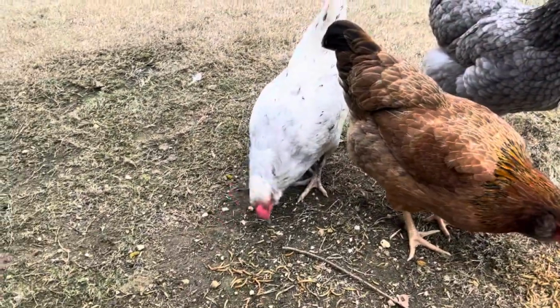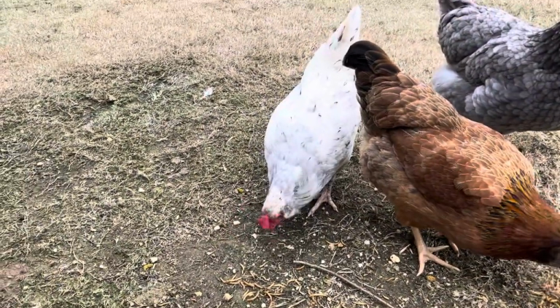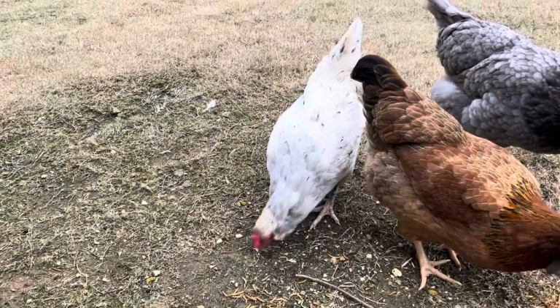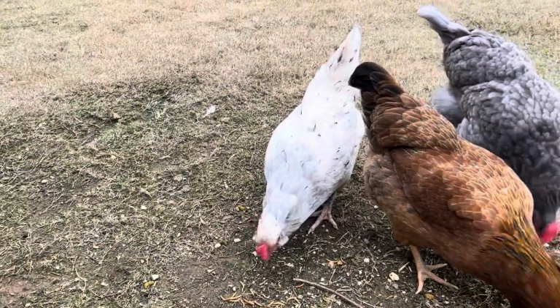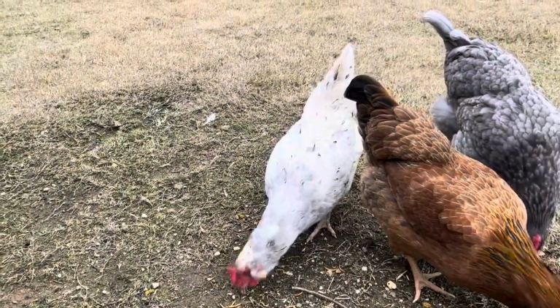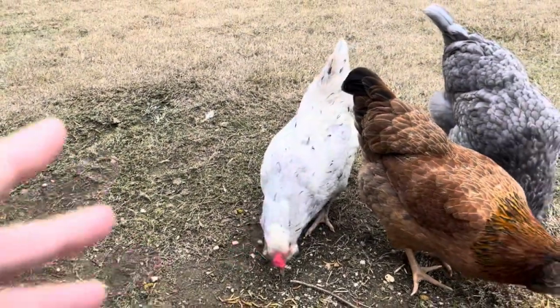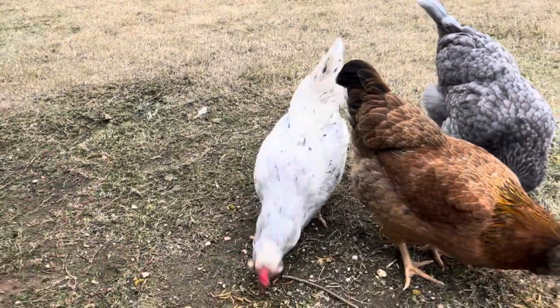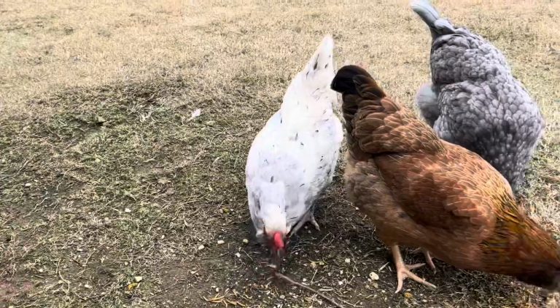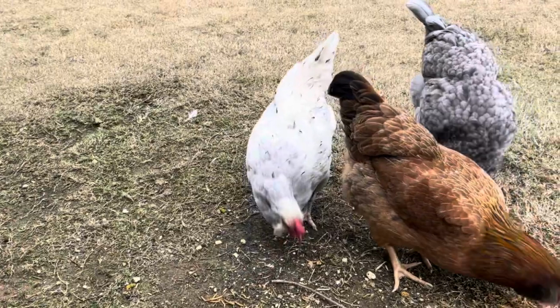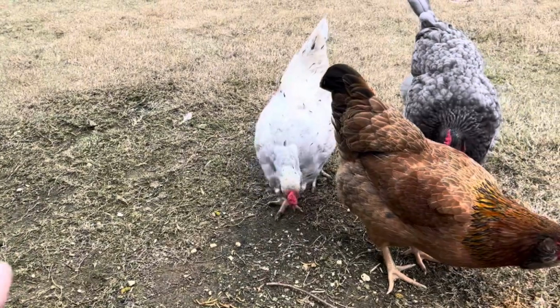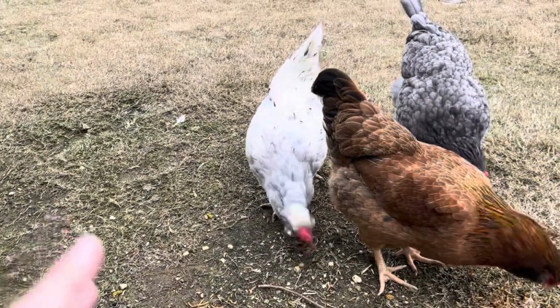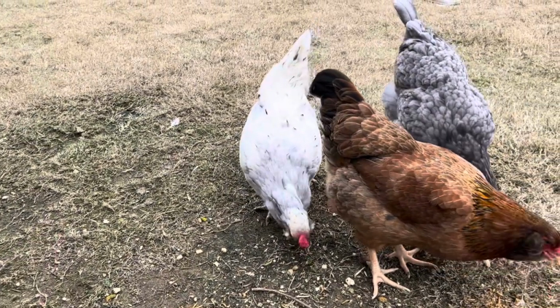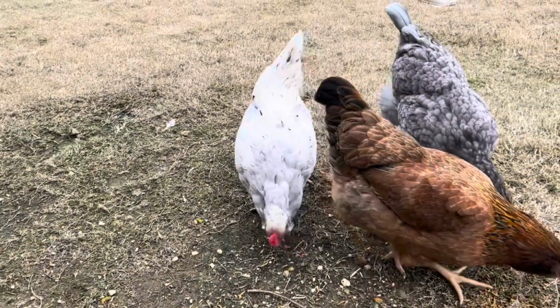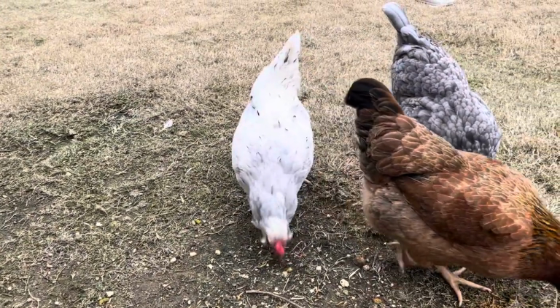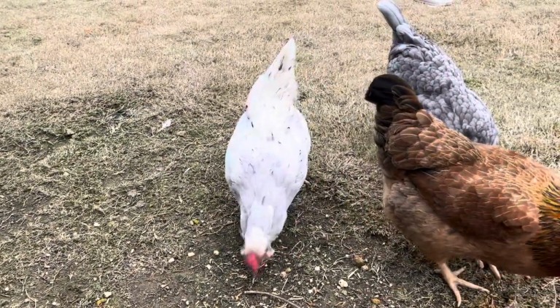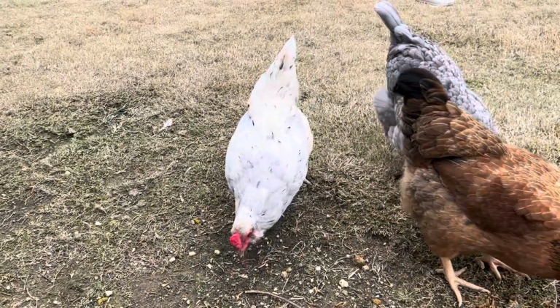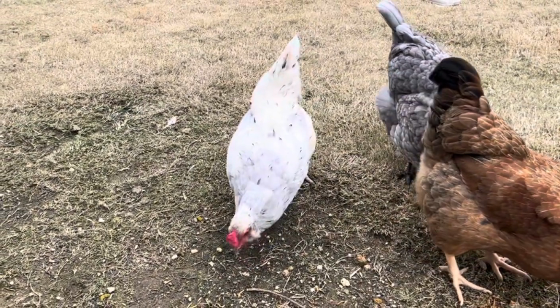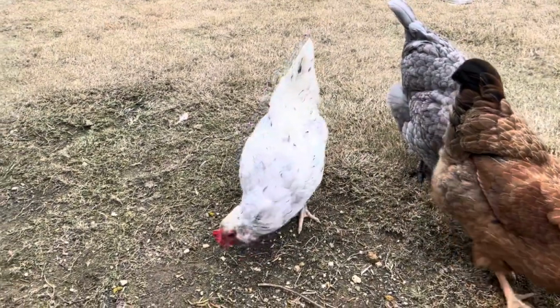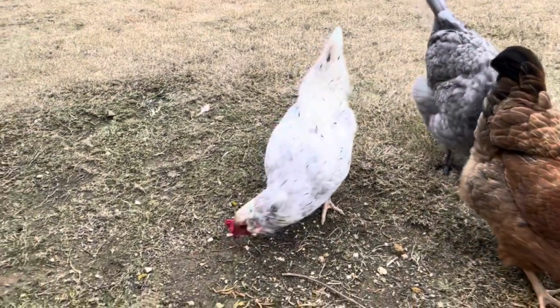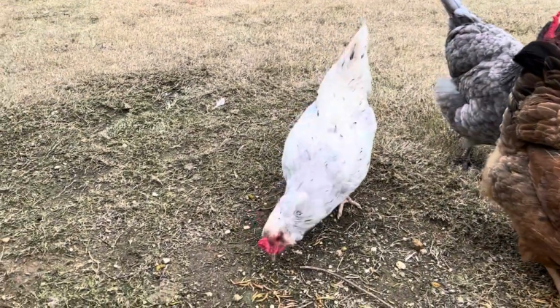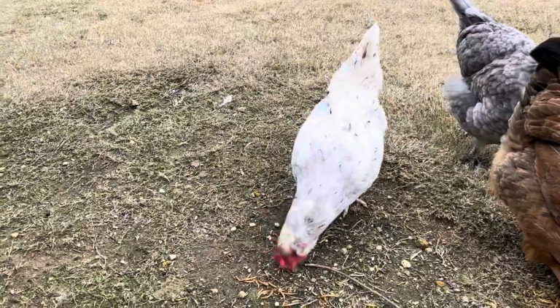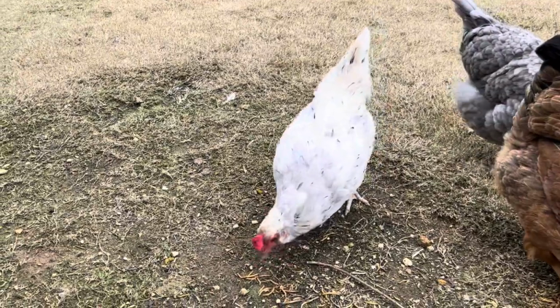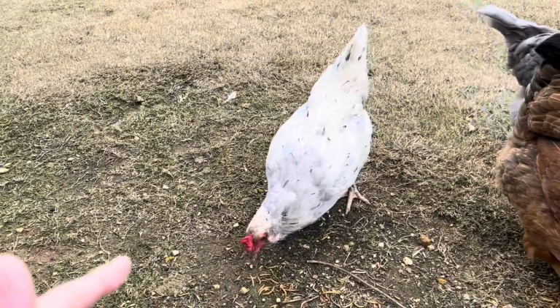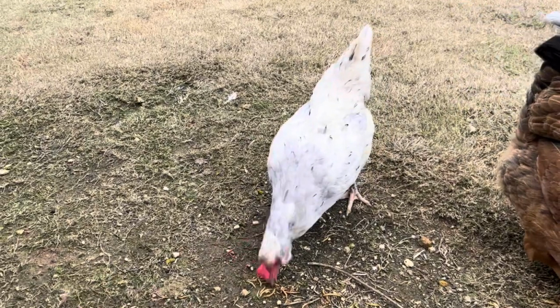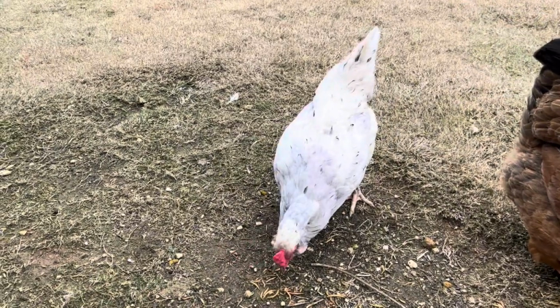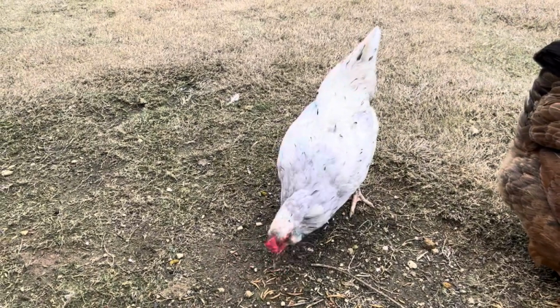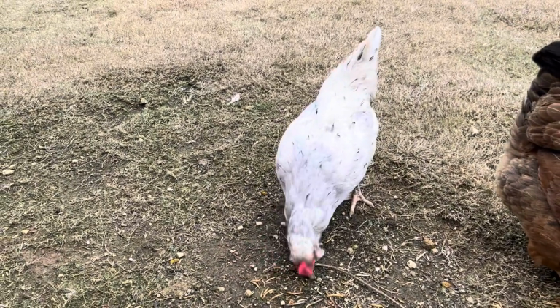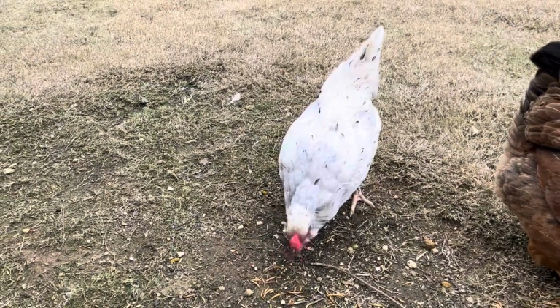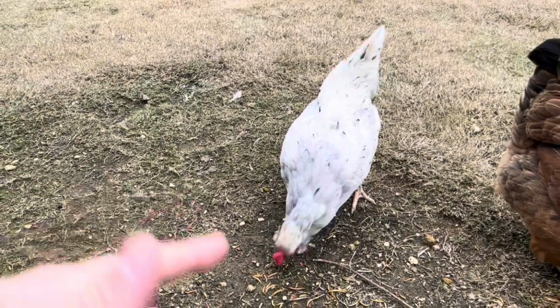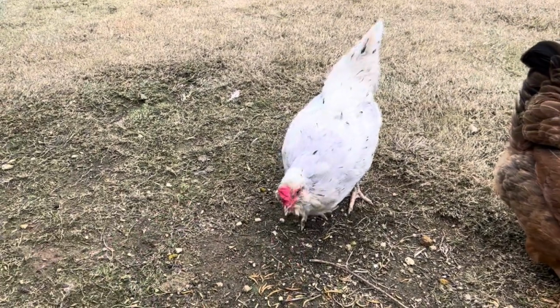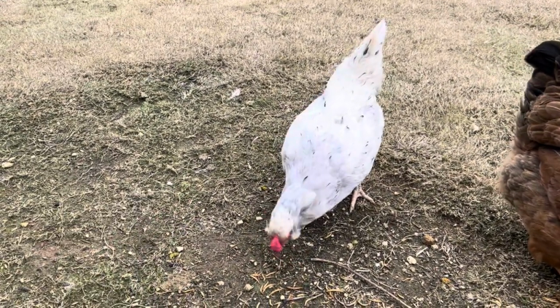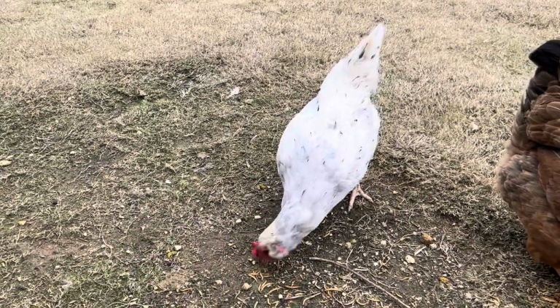An olive egger is basically any chicken that lays a blue egg mixed with a brown egg-laying chicken, so there can be various chickens that contribute to this type of hybrid breed.